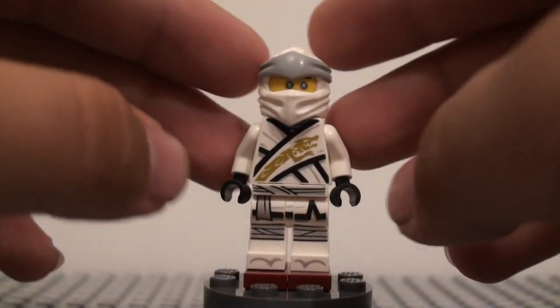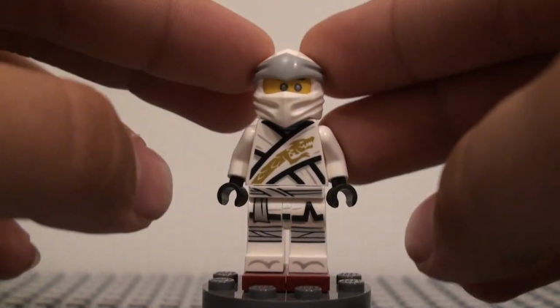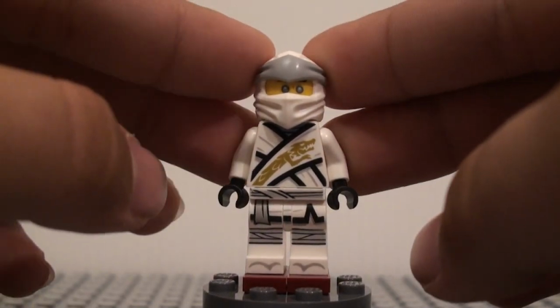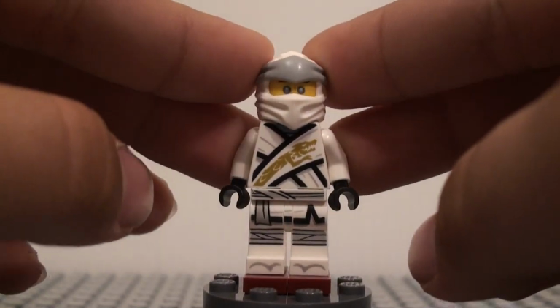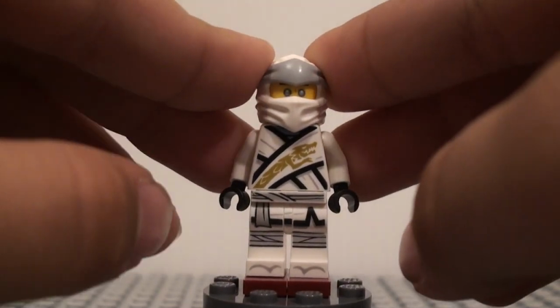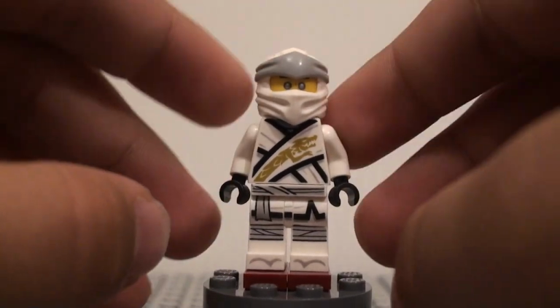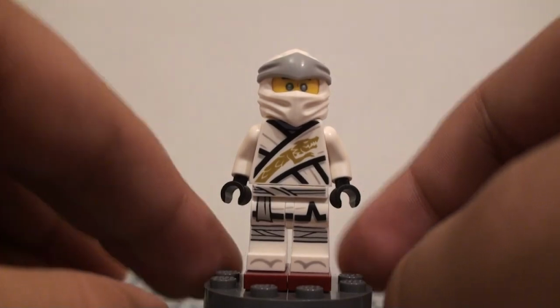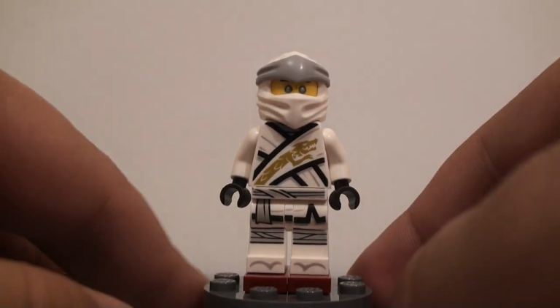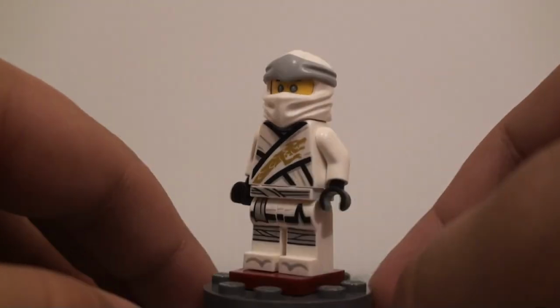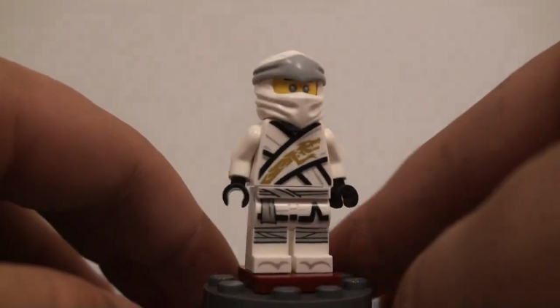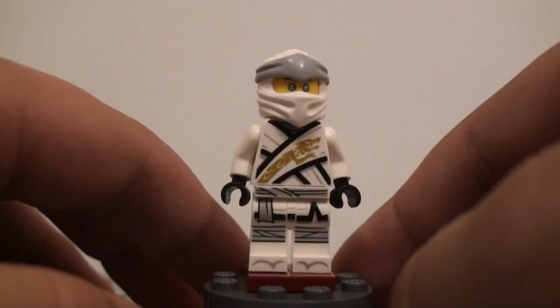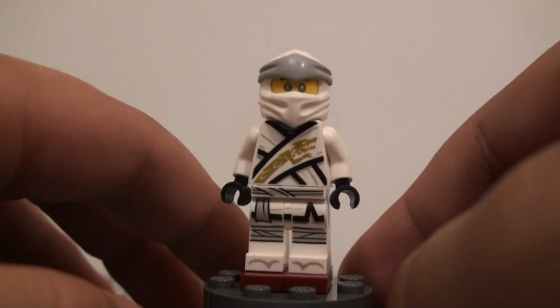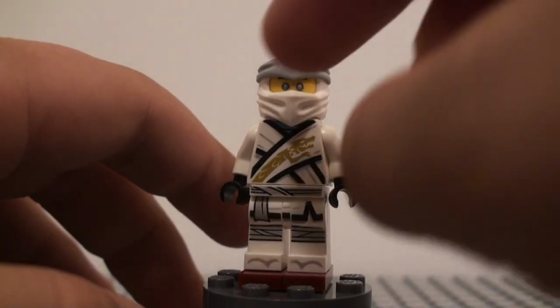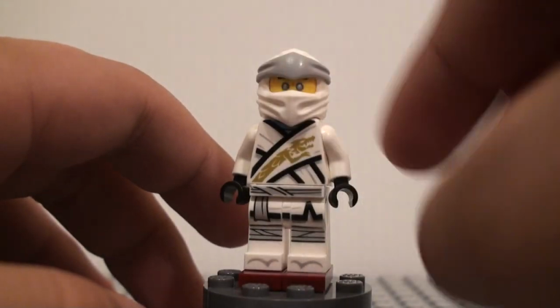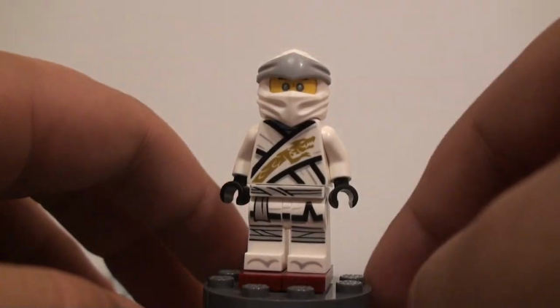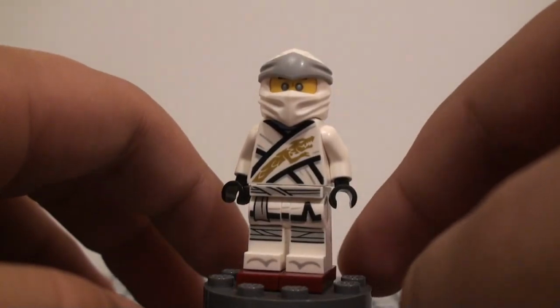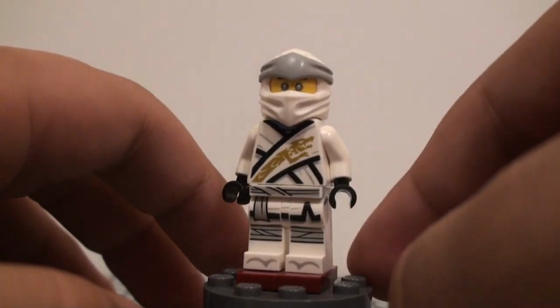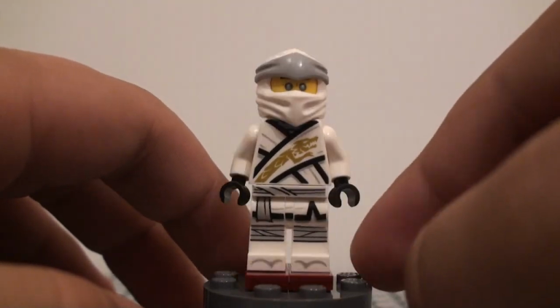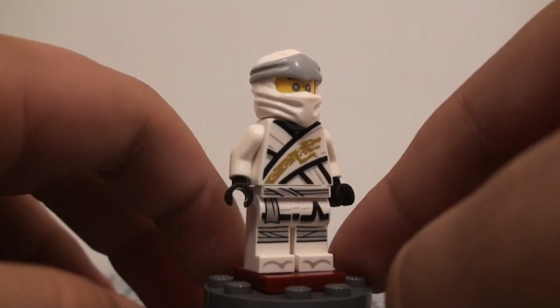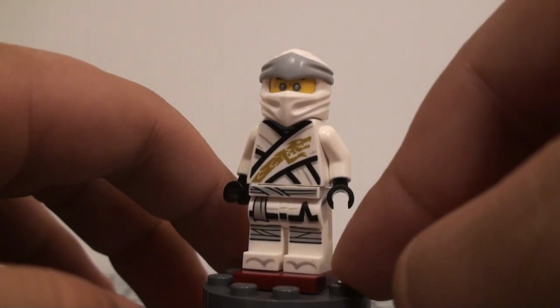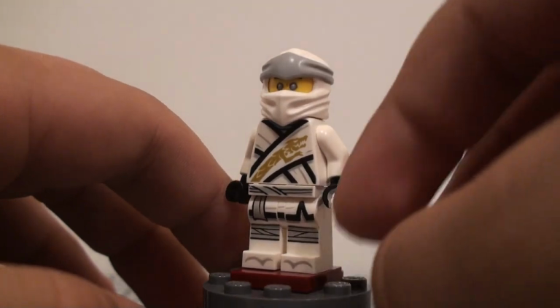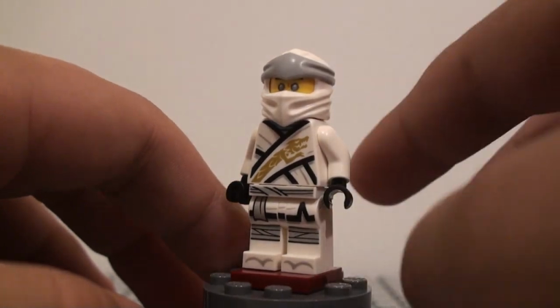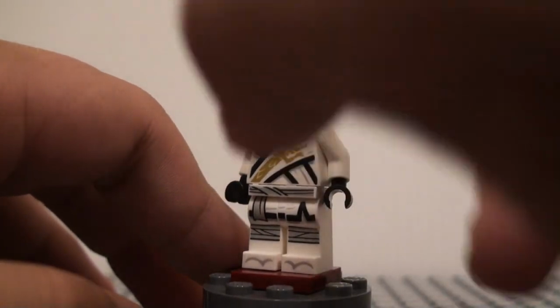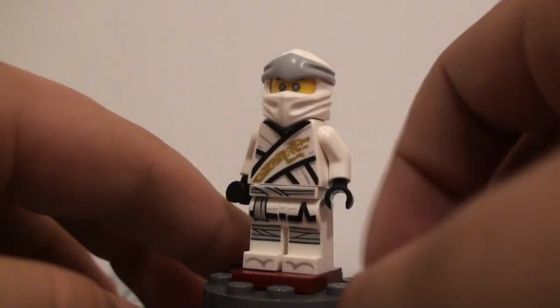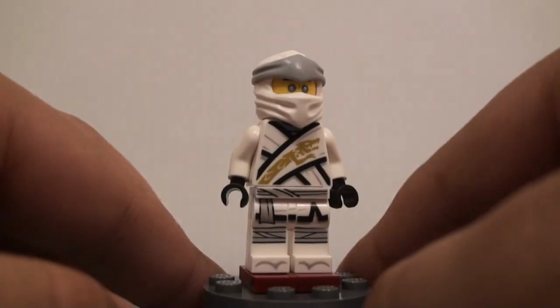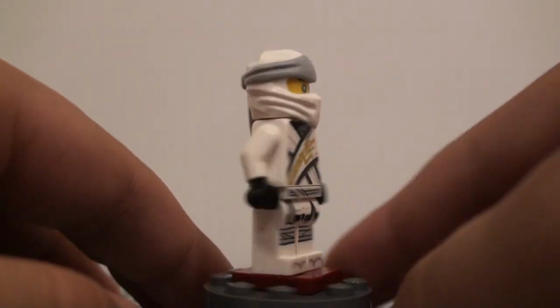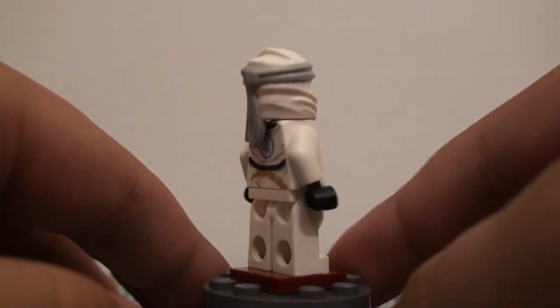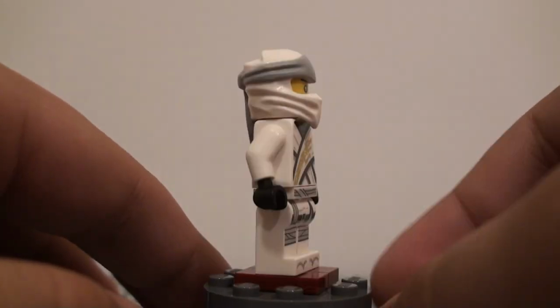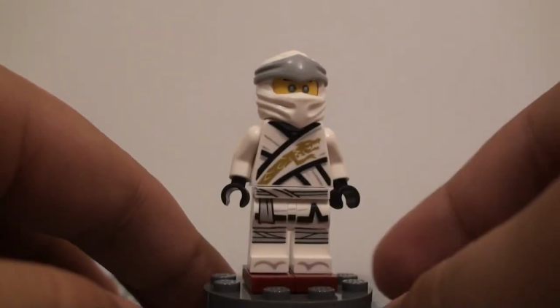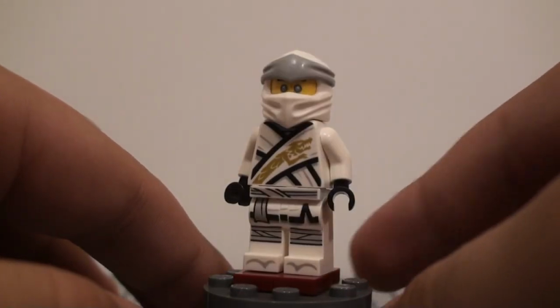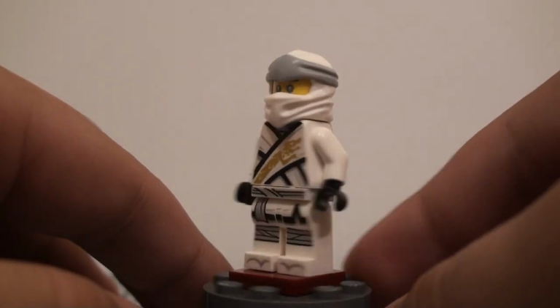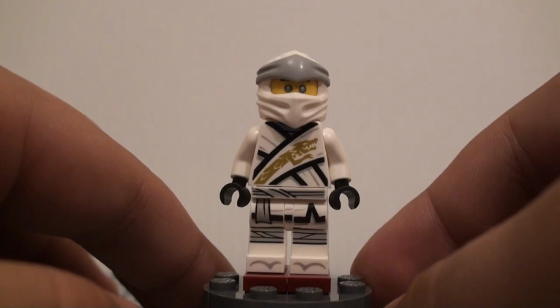I like how the new Zane color scheme also has some gray in it — that's pretty interesting — because they took out the silver color of him himself. I like how they took that and kind of put it in the actual suit for him.